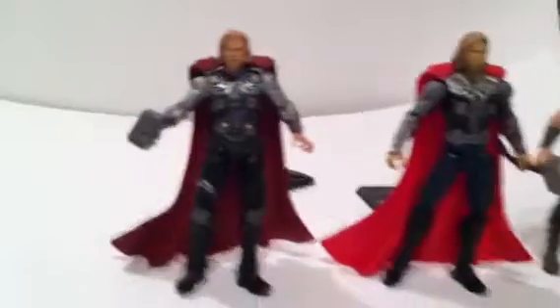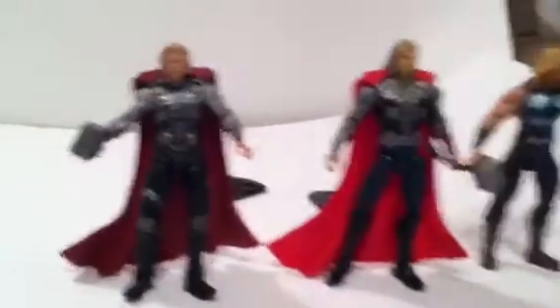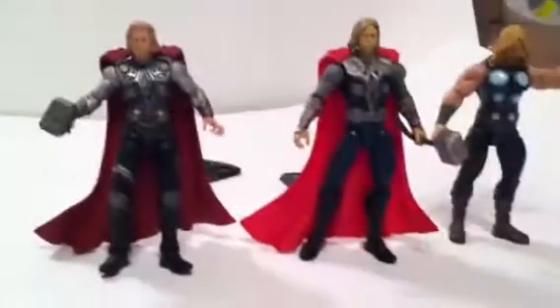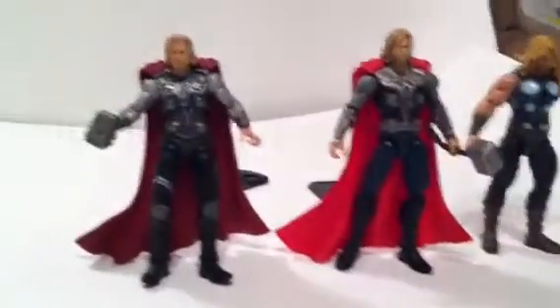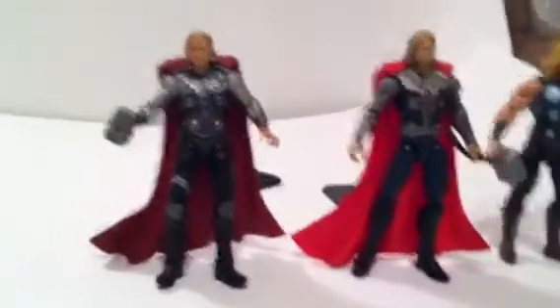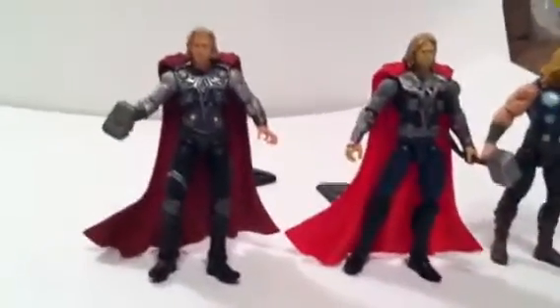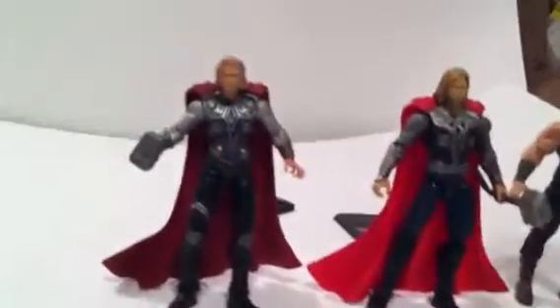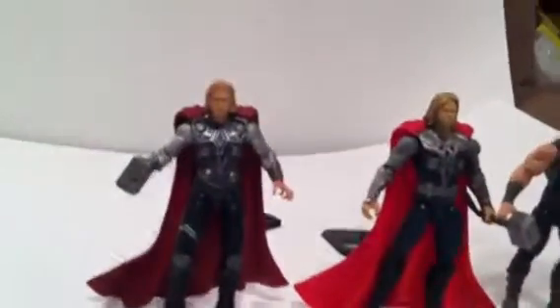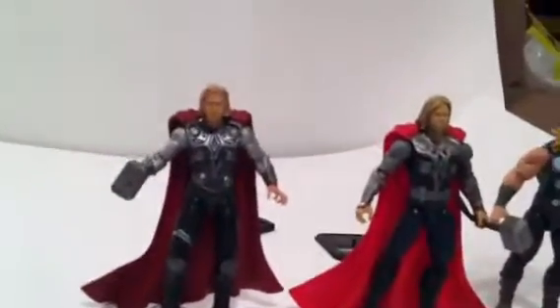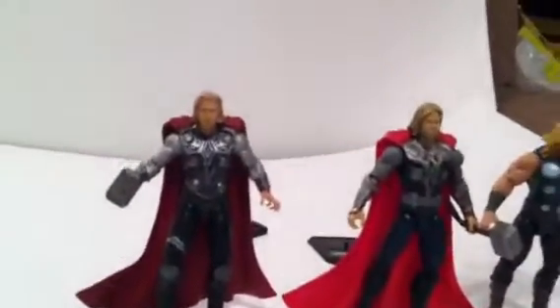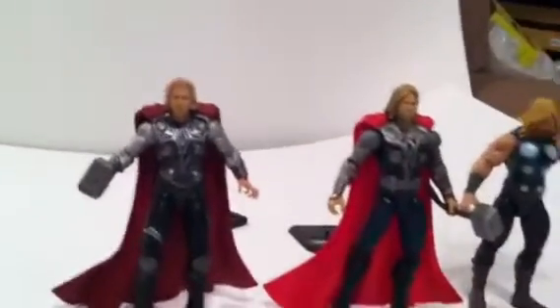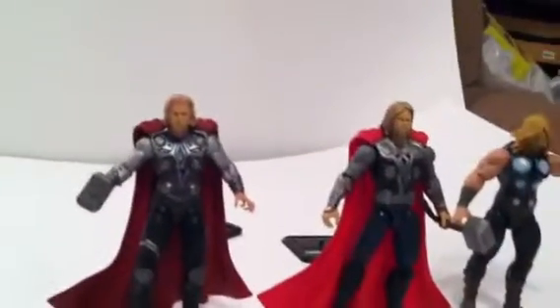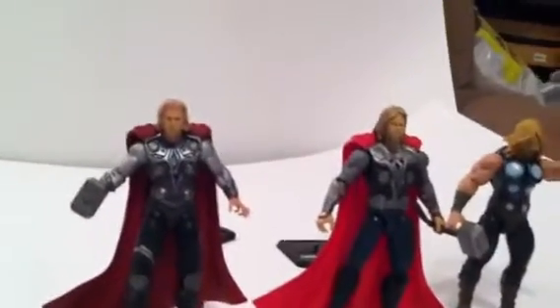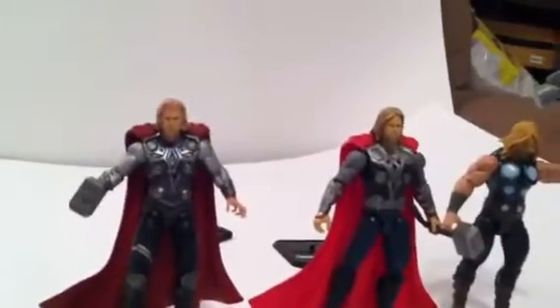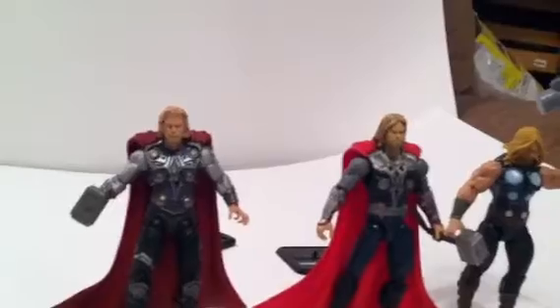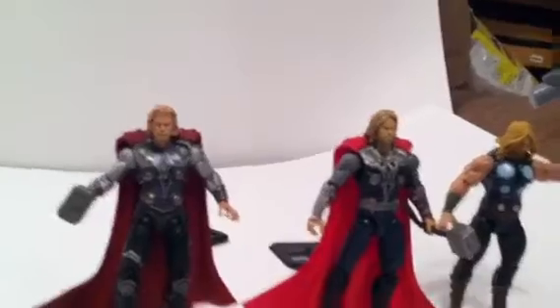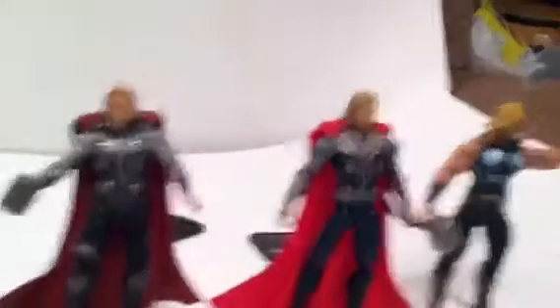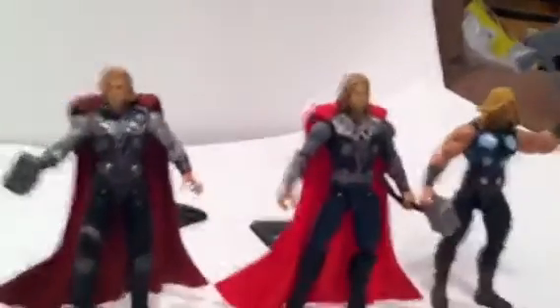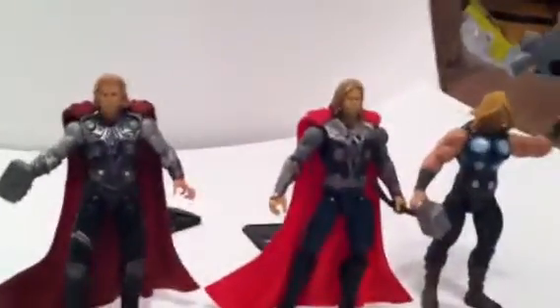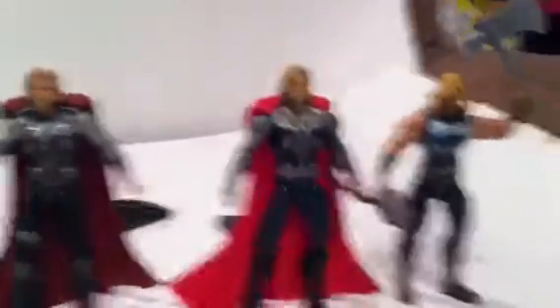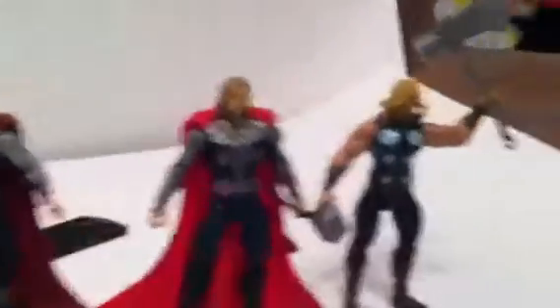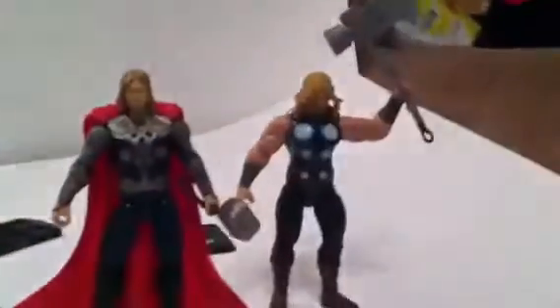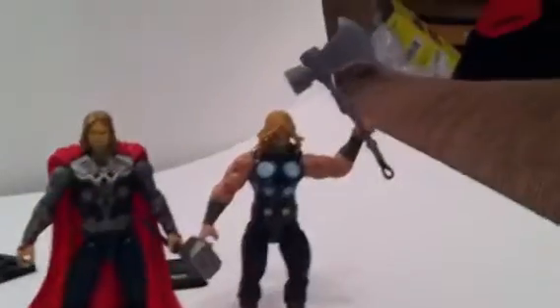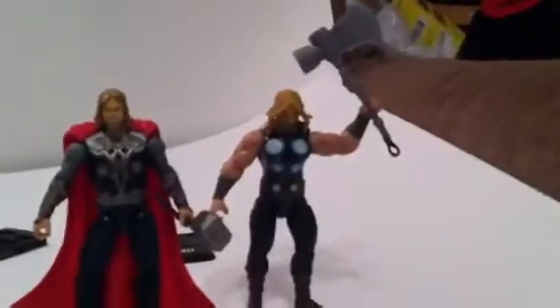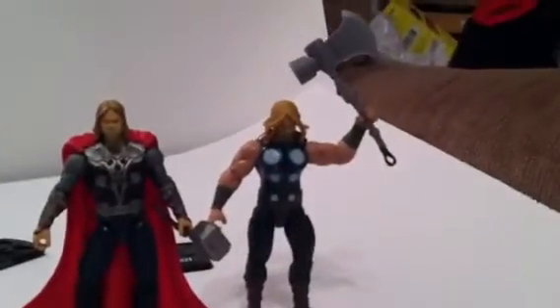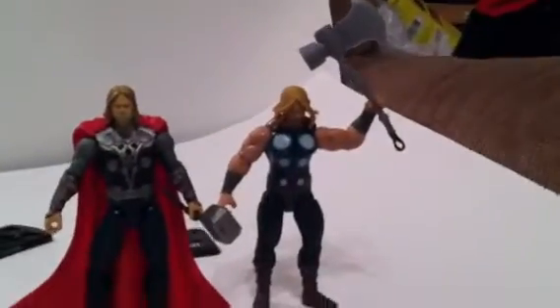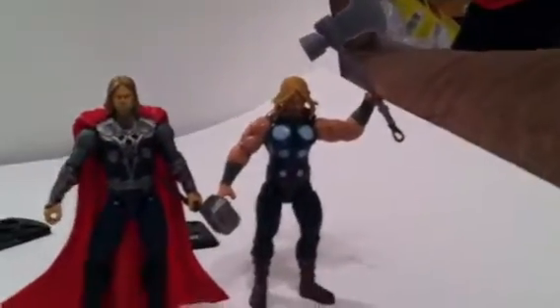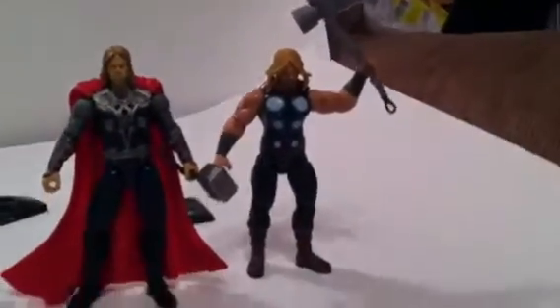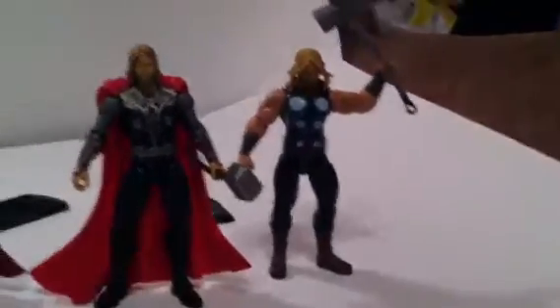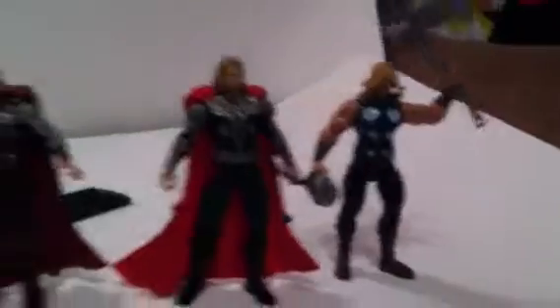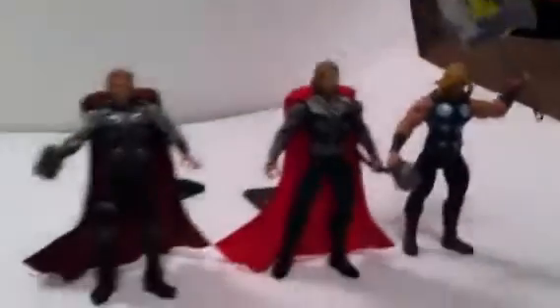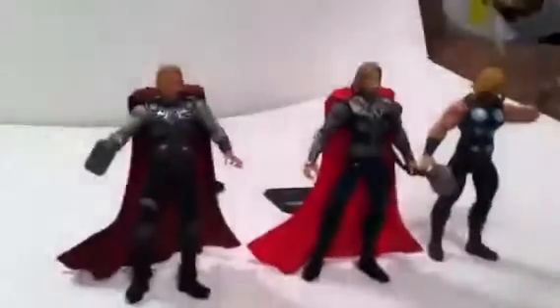Right next to his other part — it's Battlehammer Thor. And you might recognize him from Ultimate Avengers, the comic series. That's what he is.